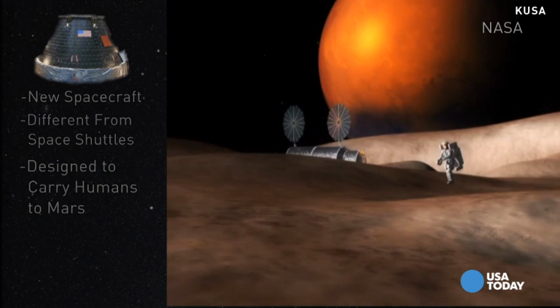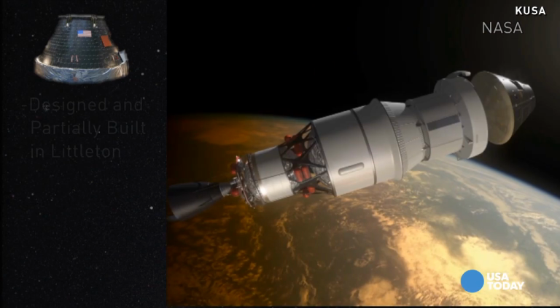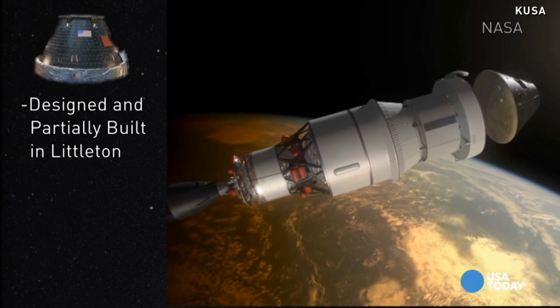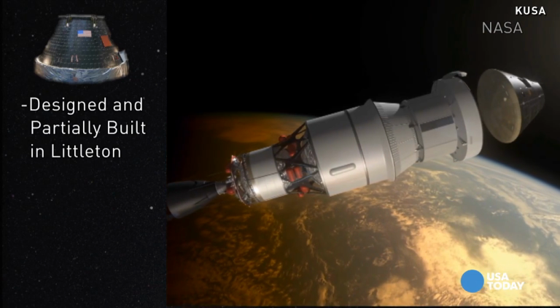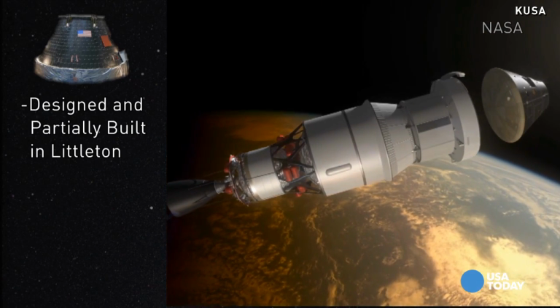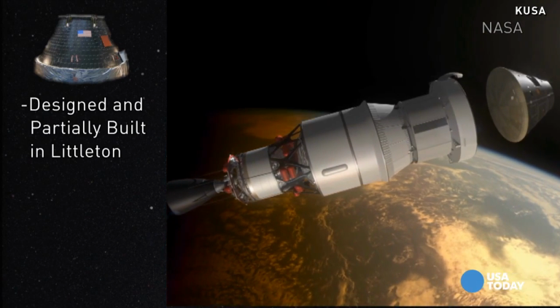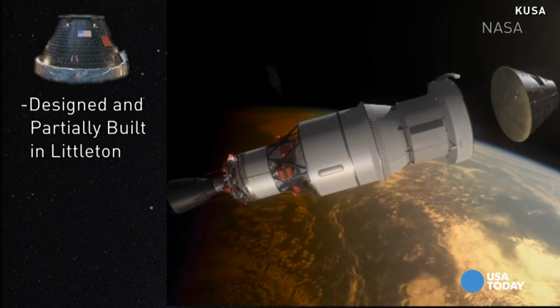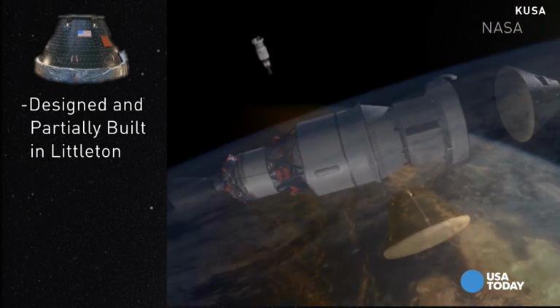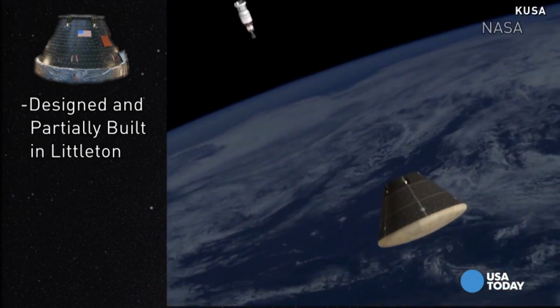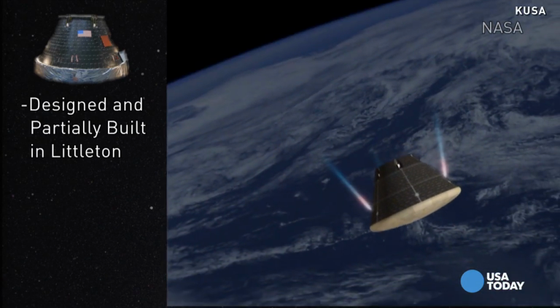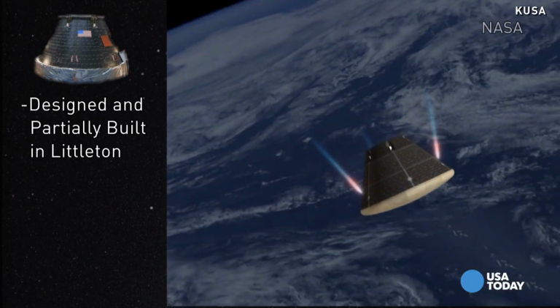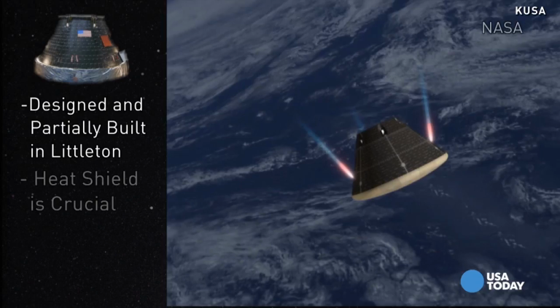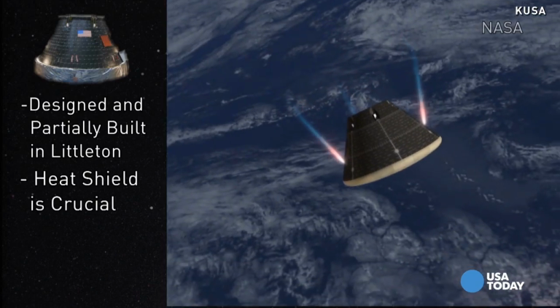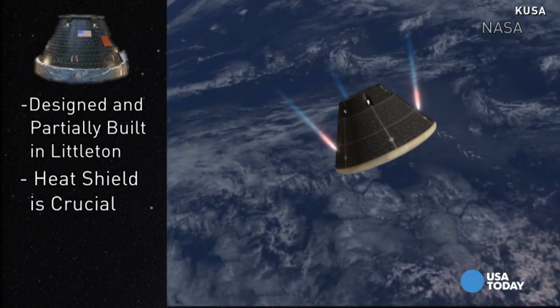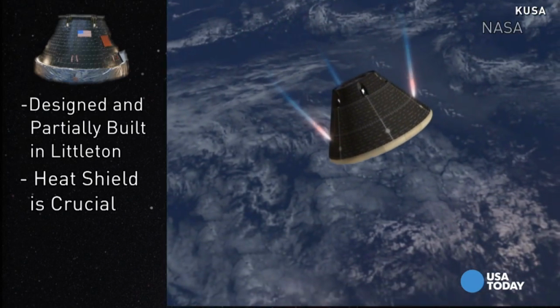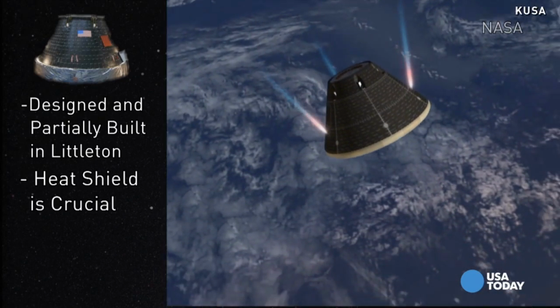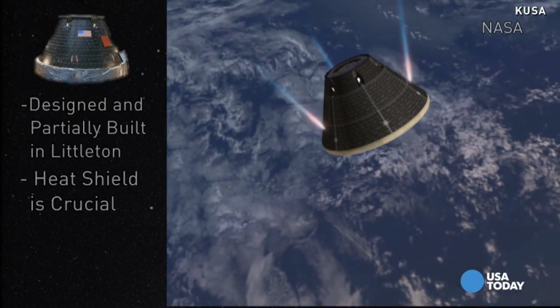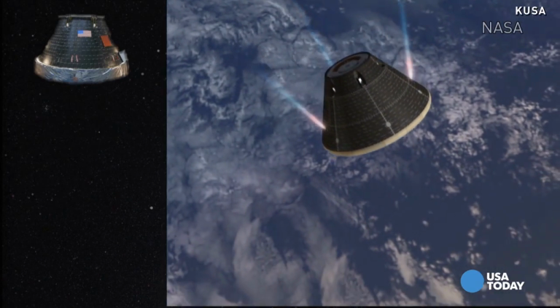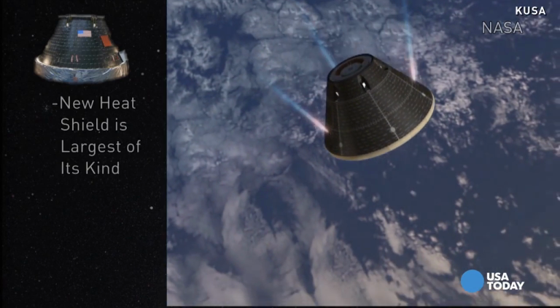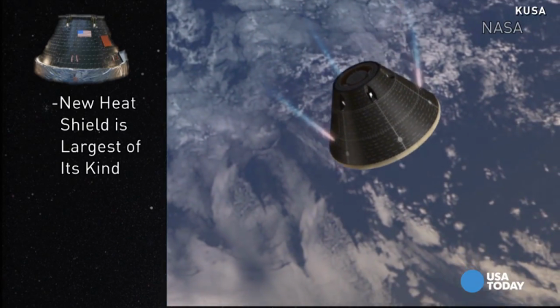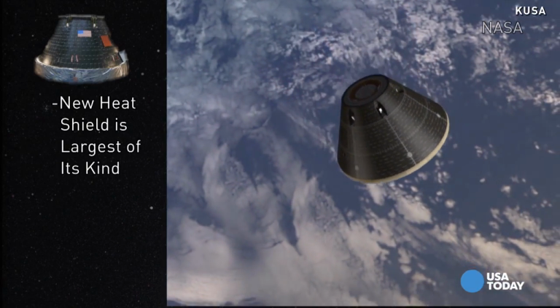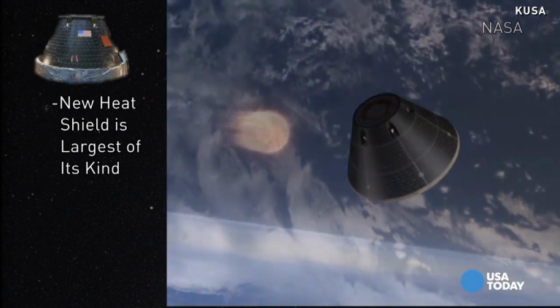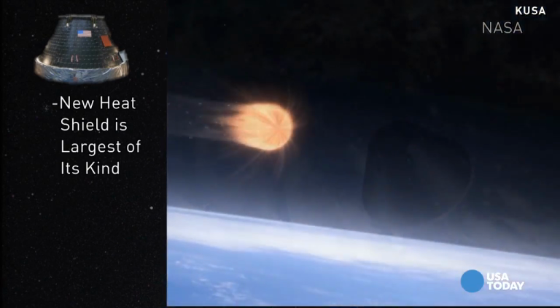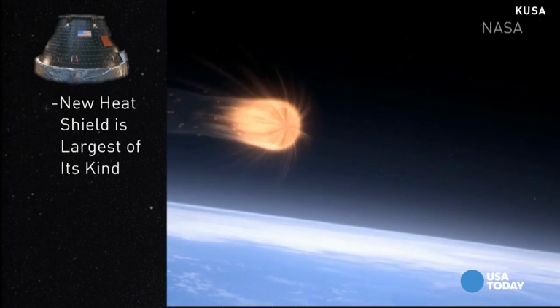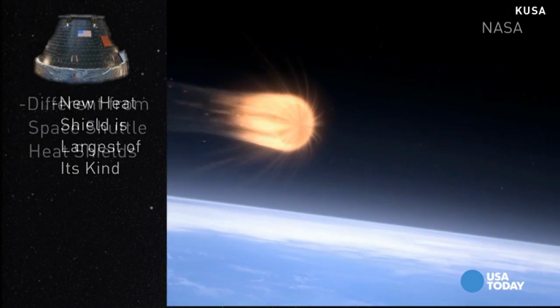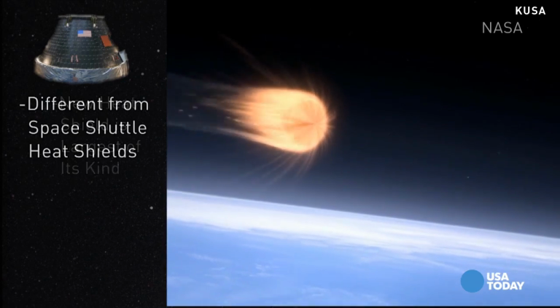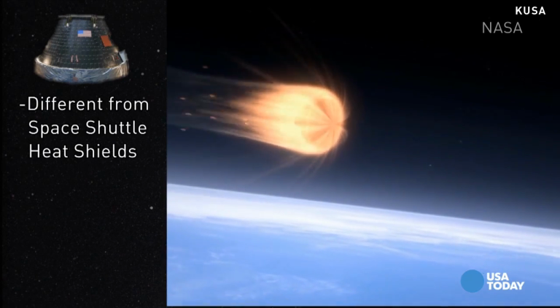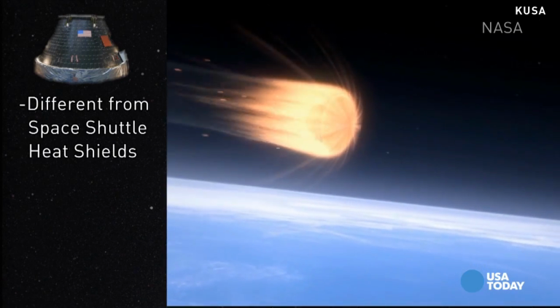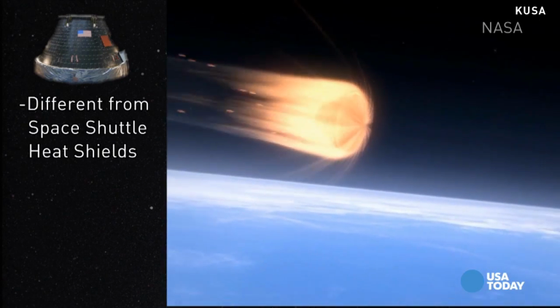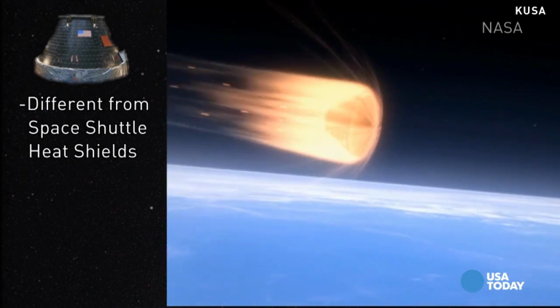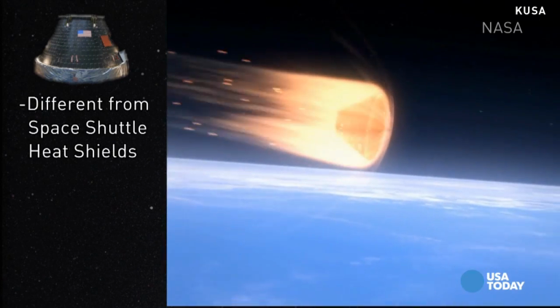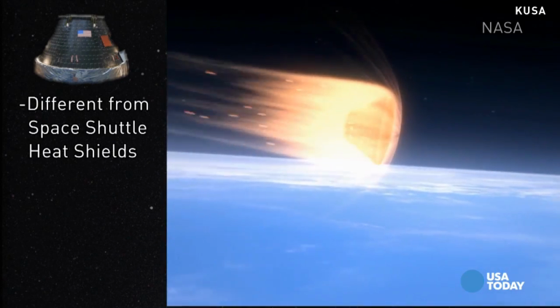Second, Lockheed Martin Space Systems in Littleton designed Orion and built part of it there, including the heat shield, a crucial component. Third, that heat shield is the first and largest of its kind, far different from the previous heat shields used in the space shuttle program.